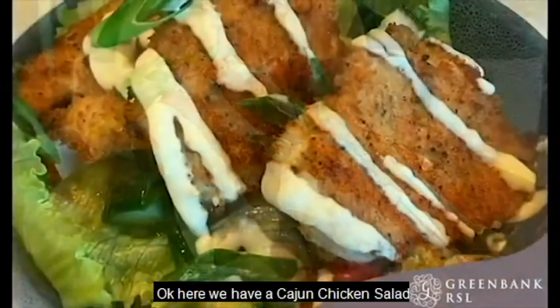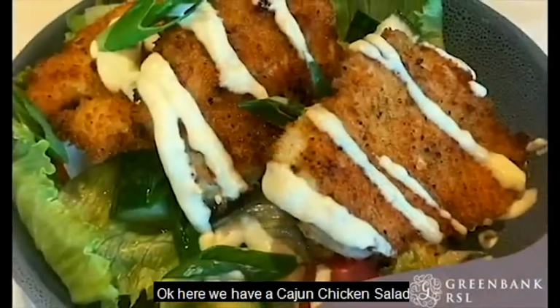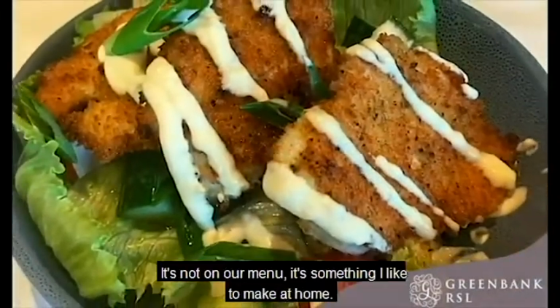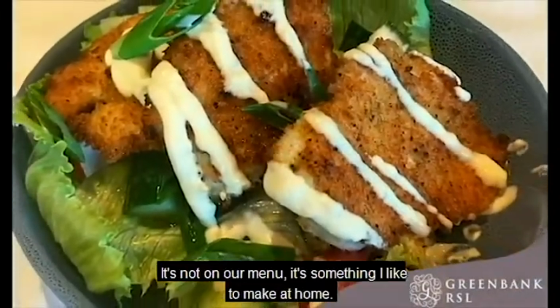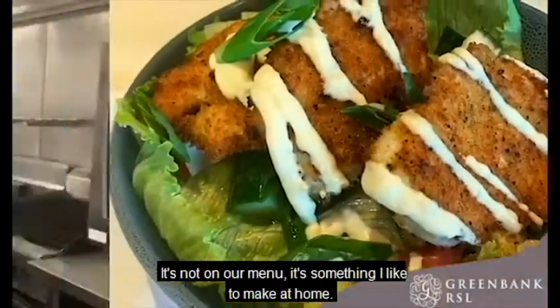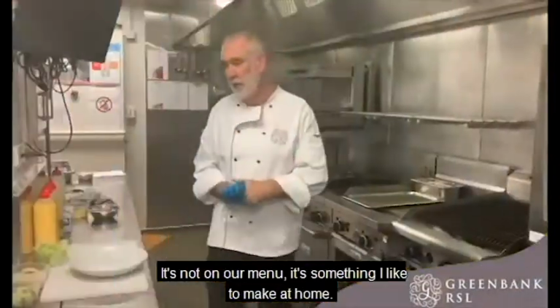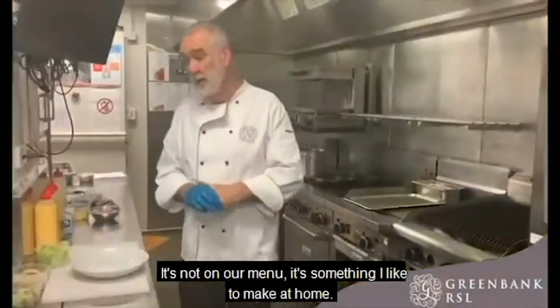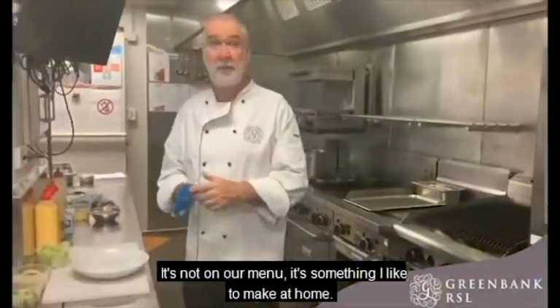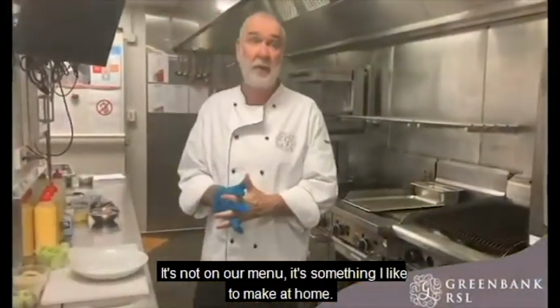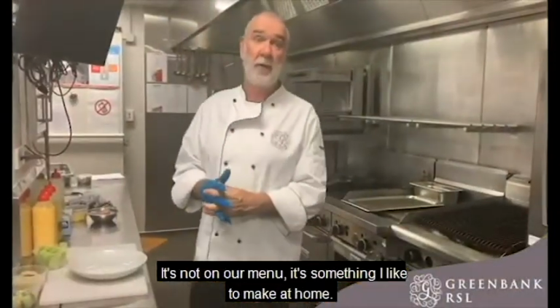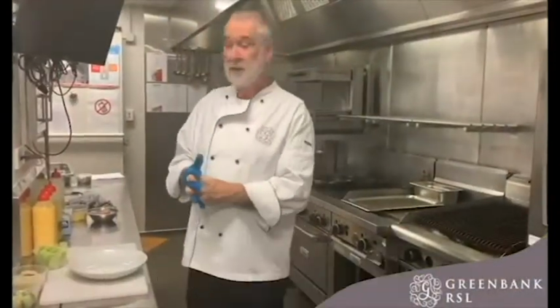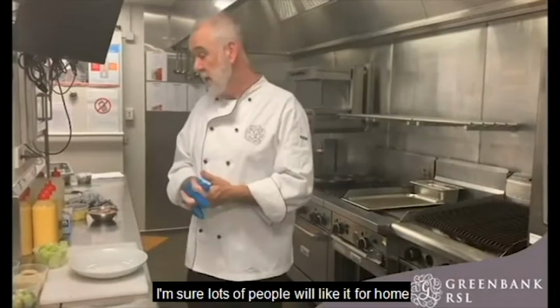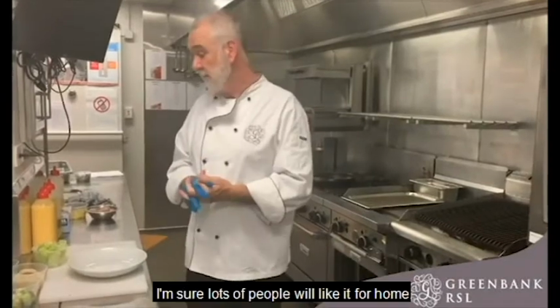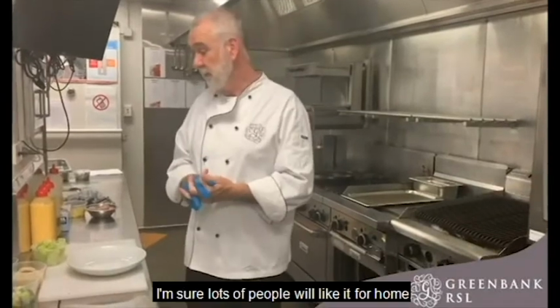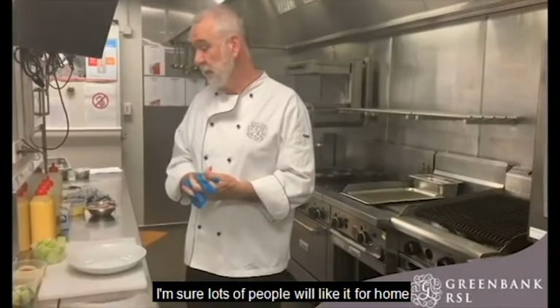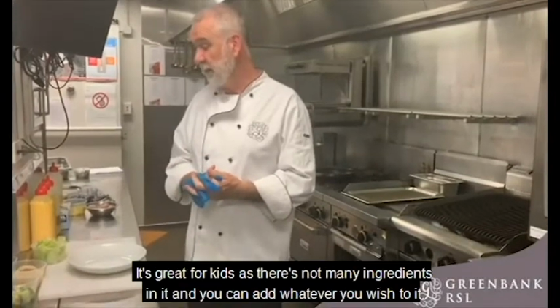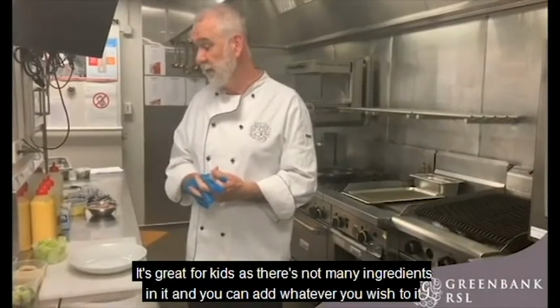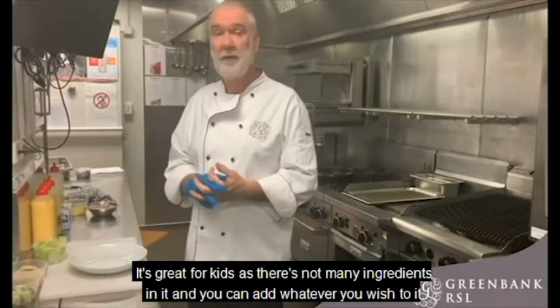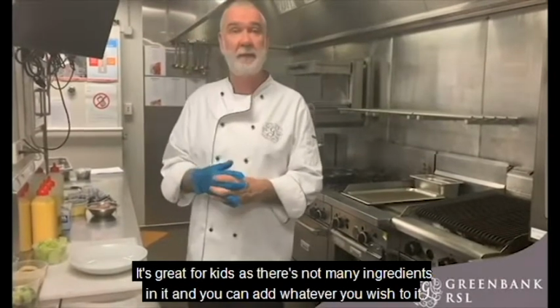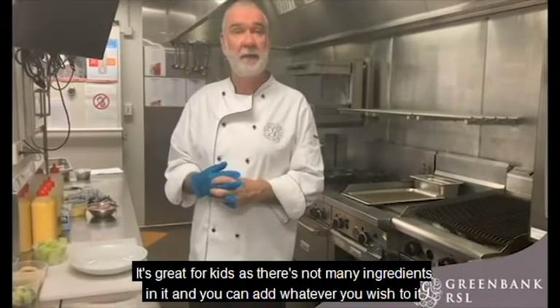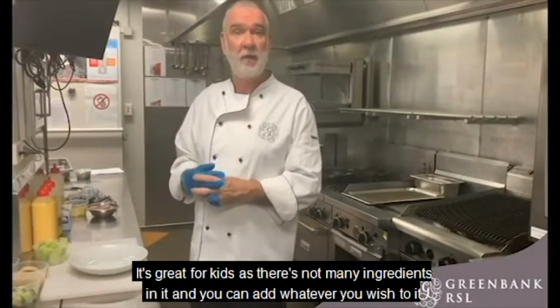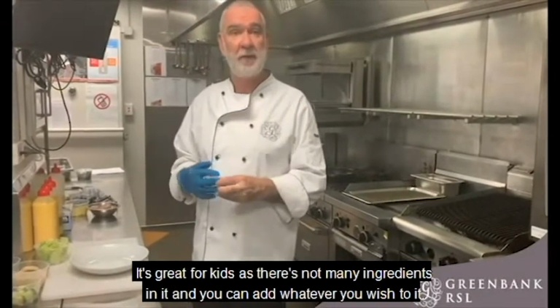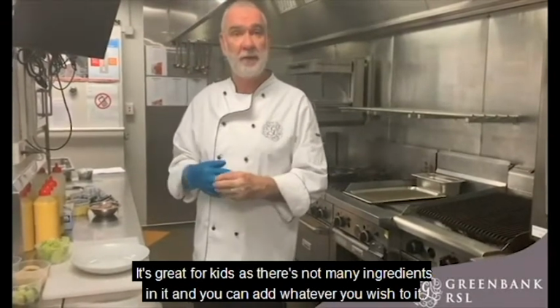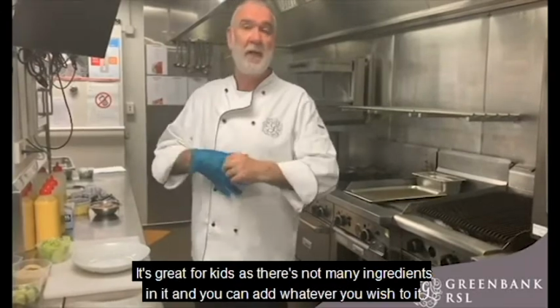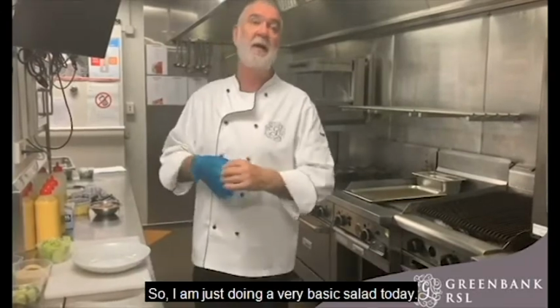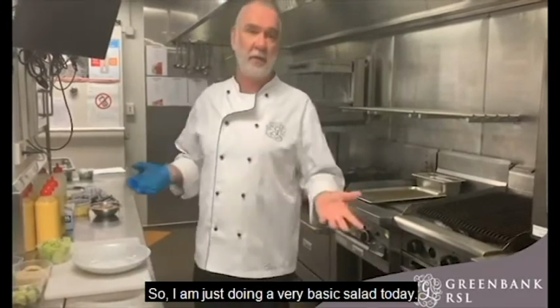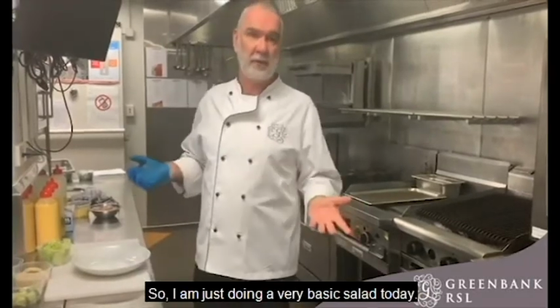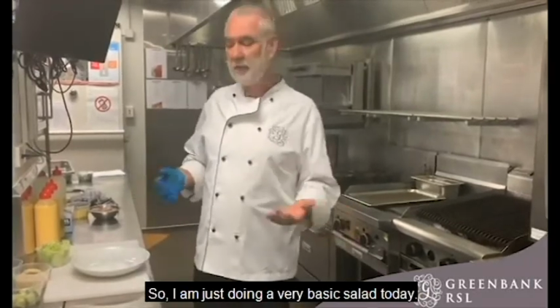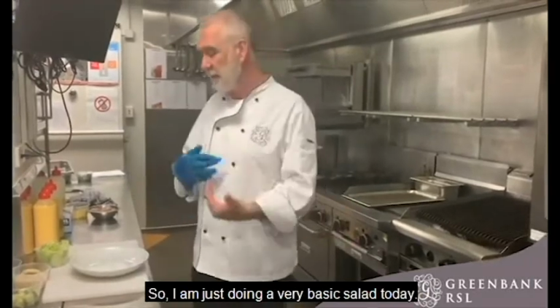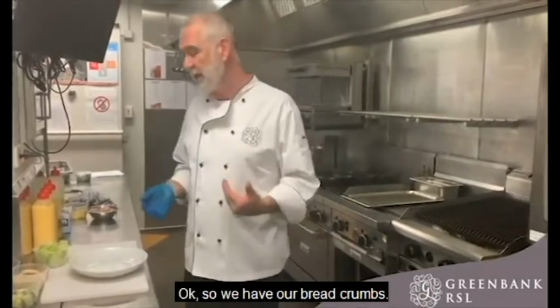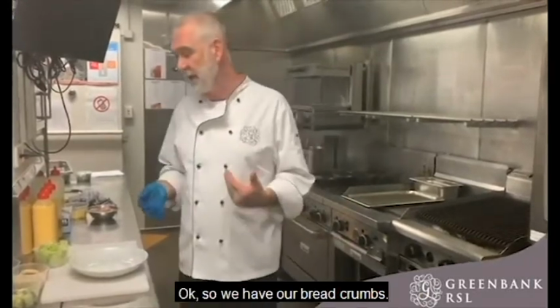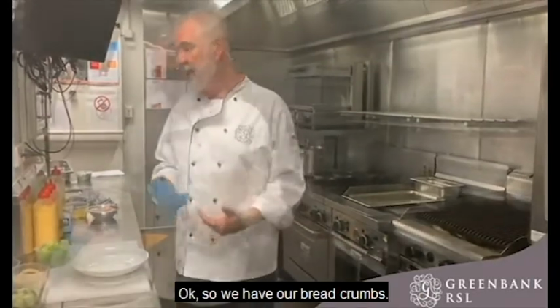Here we have a Cajun chicken salad. It's not on our menu, it's something I do at home. I'm sure lots of people like it at home. It's great for kids because there's not many ingredients in it, and you can add whatever you wish to it. Today I'm just doing a very basic salad.